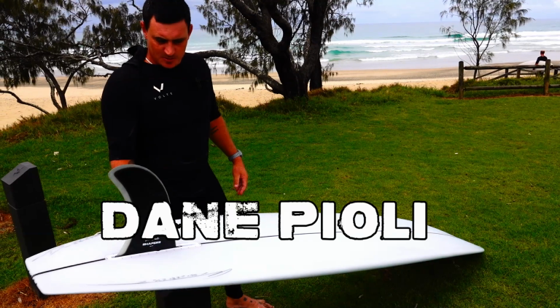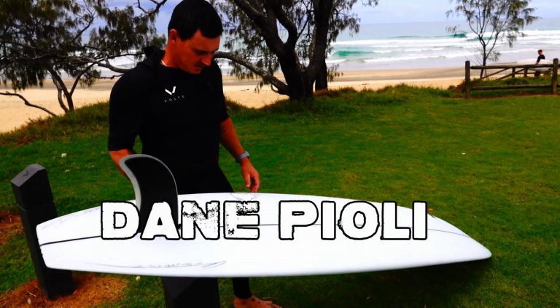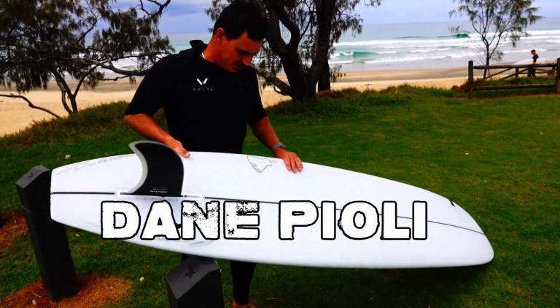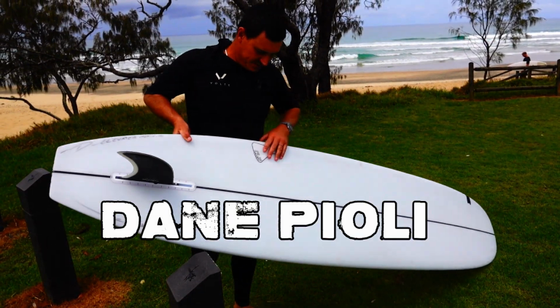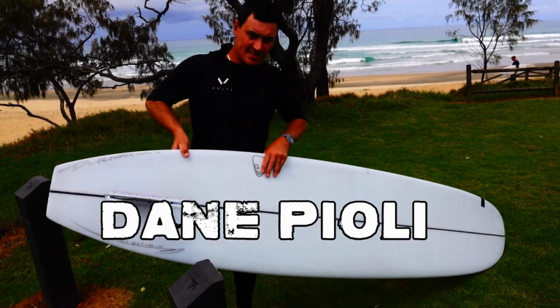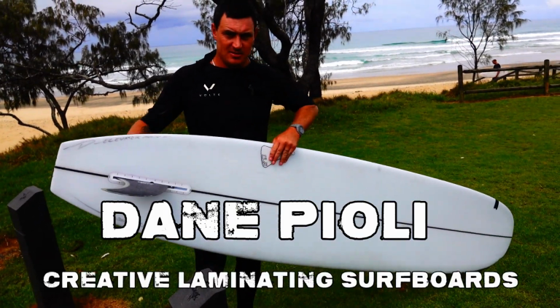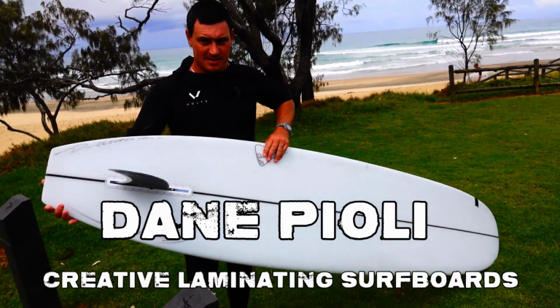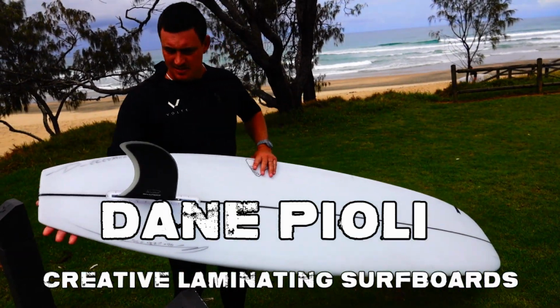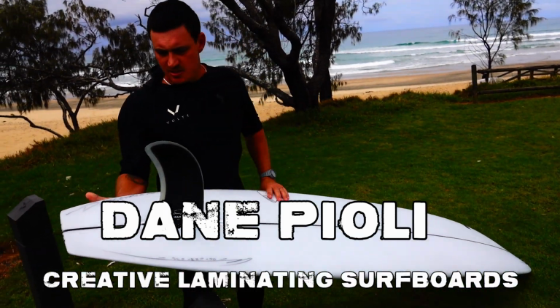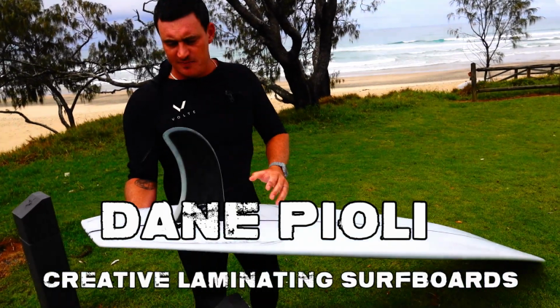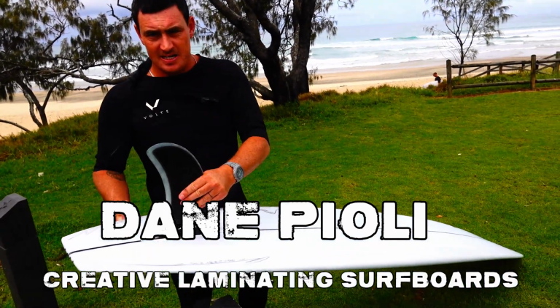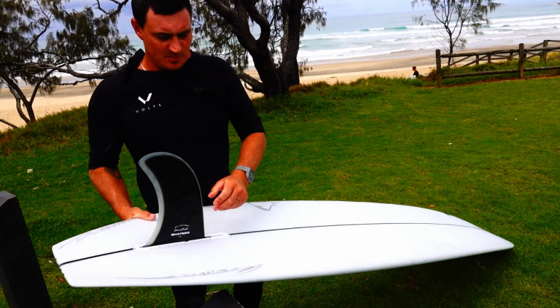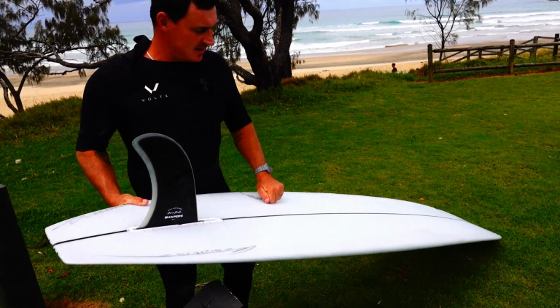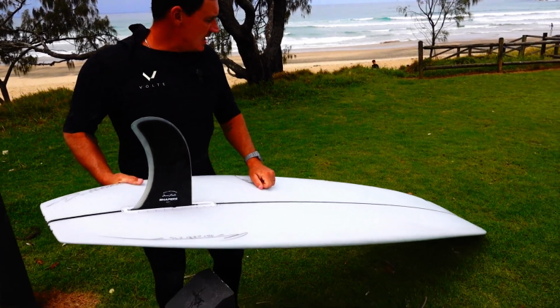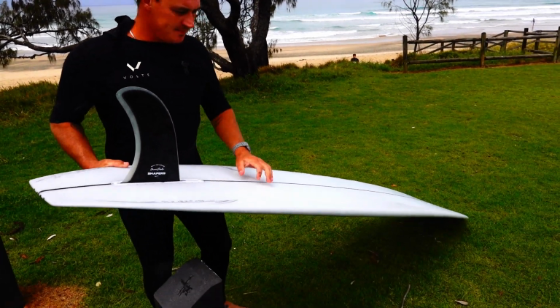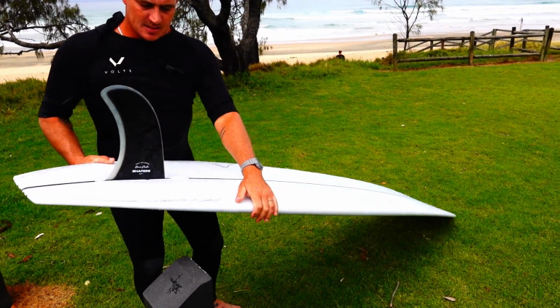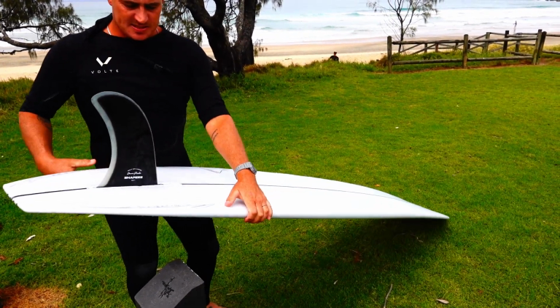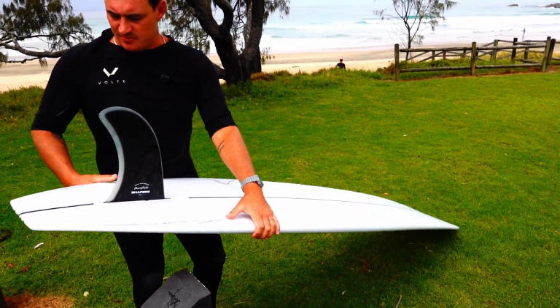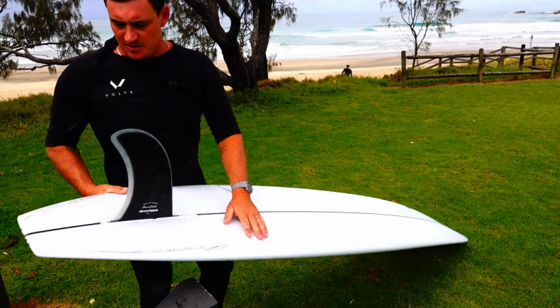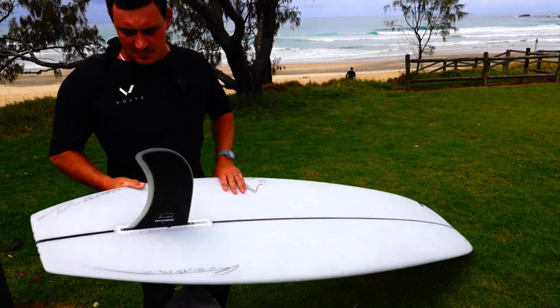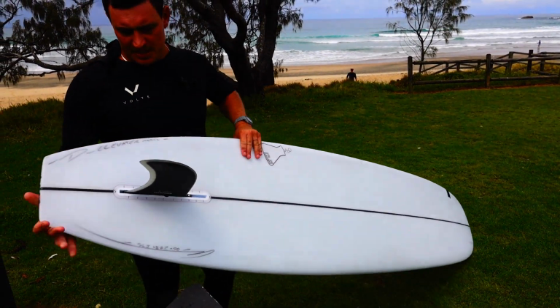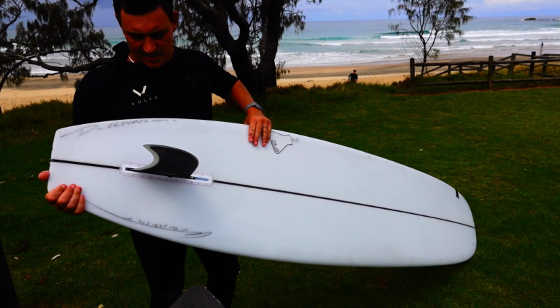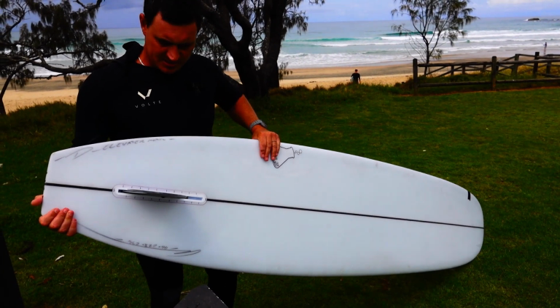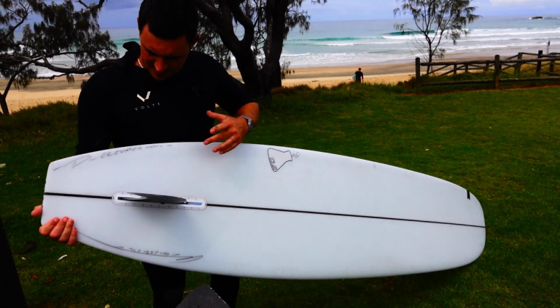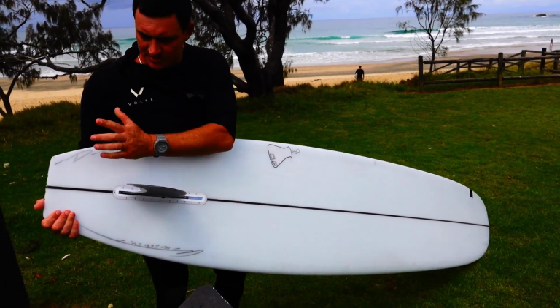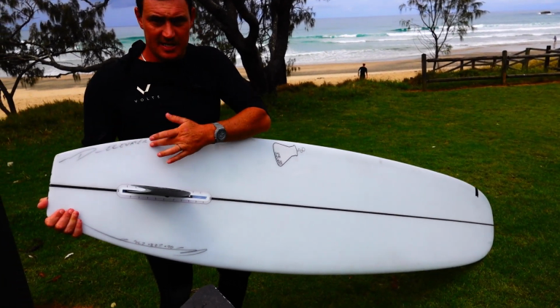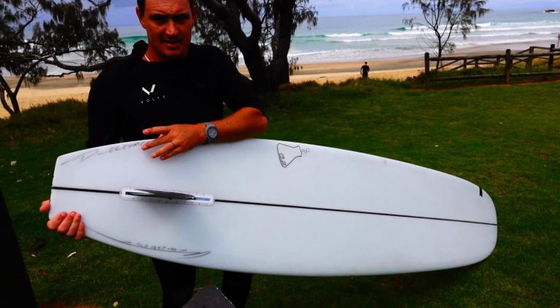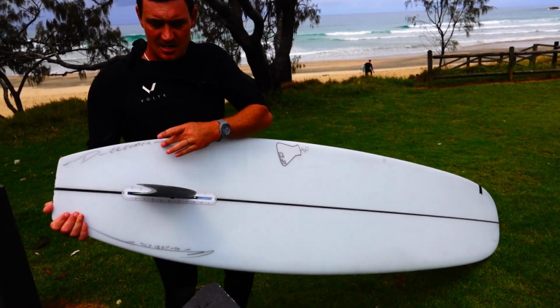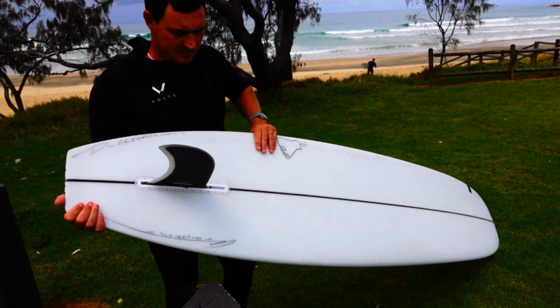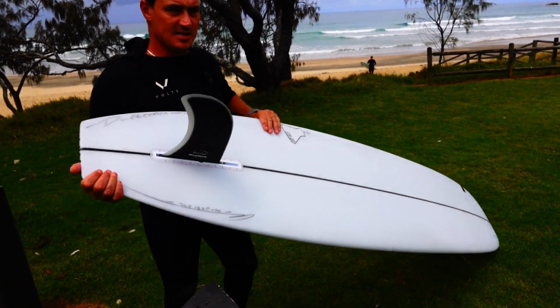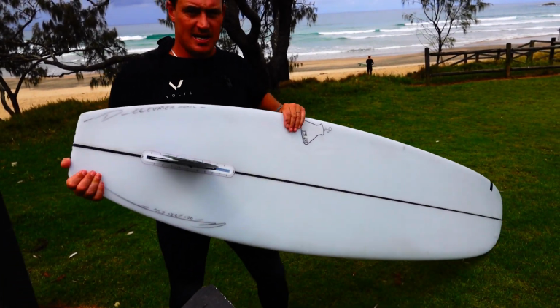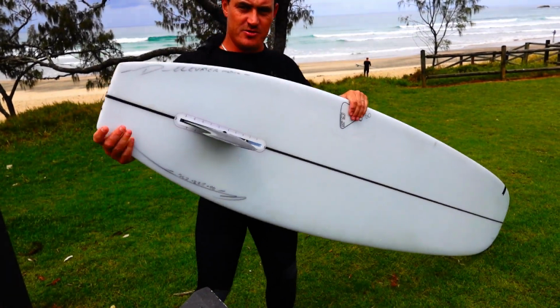This is a new one I've been working on with CLS, Shane Lloyd Sumner, Creative Laminating Surfboards. This is the second round of prototypes, and this one's called the D-Elevator, which is a straight up nose rider.